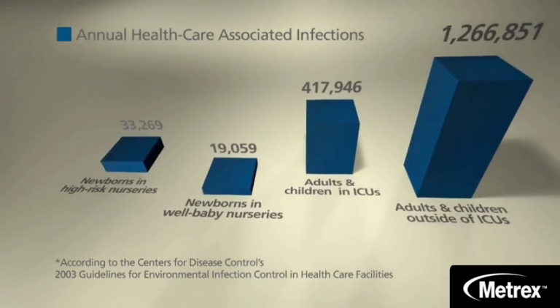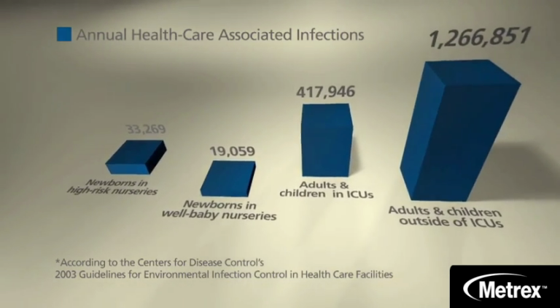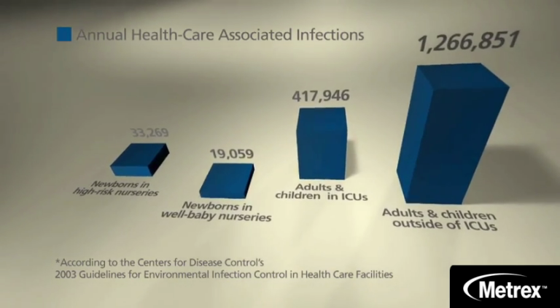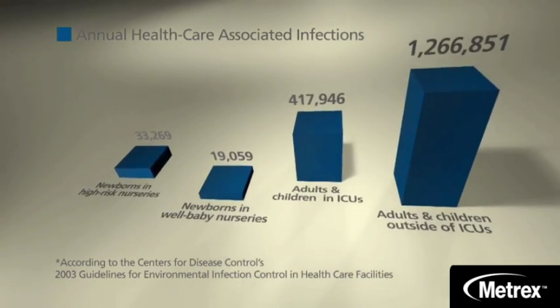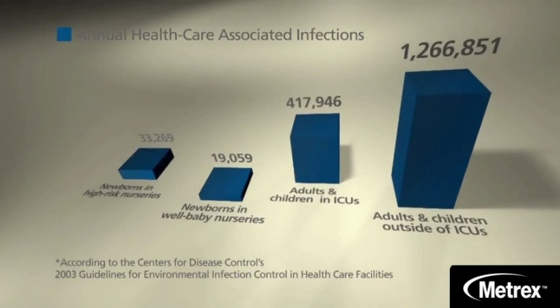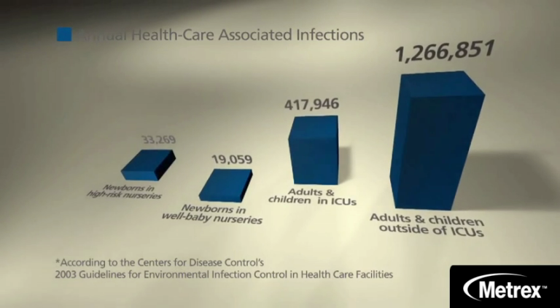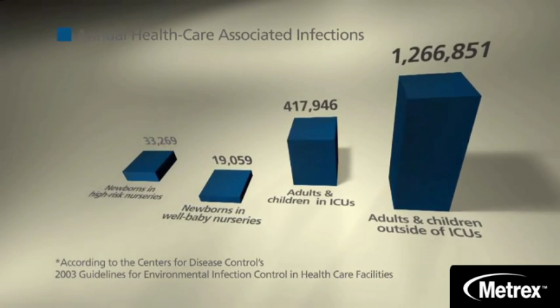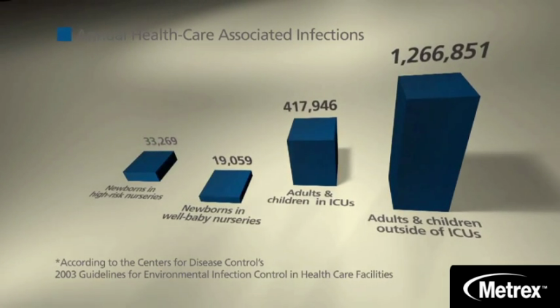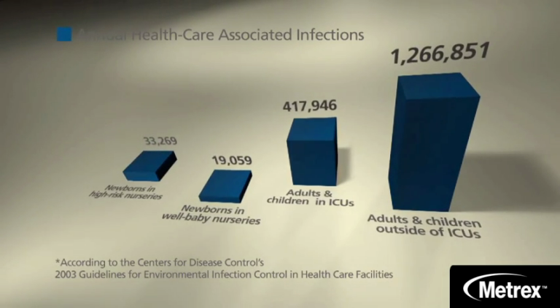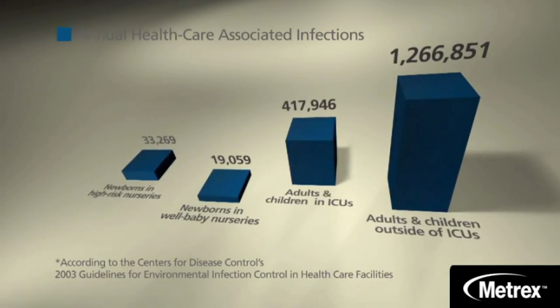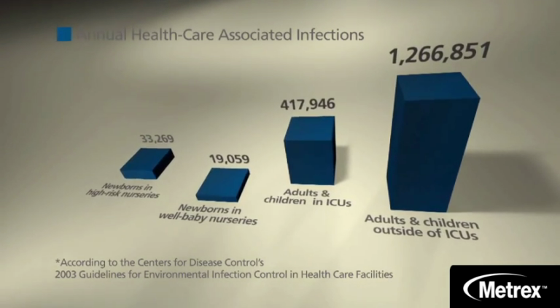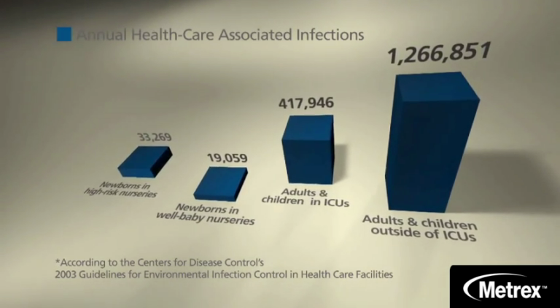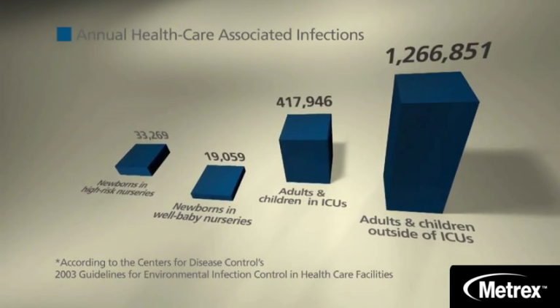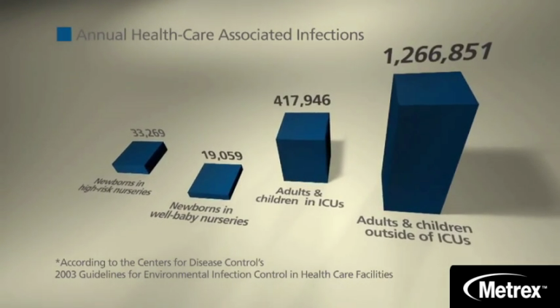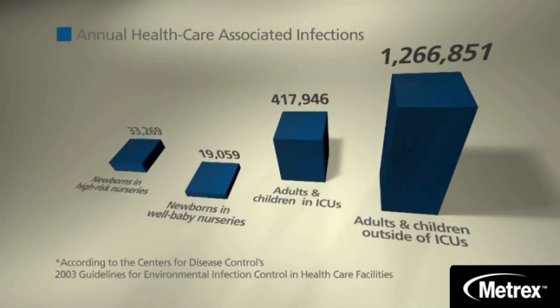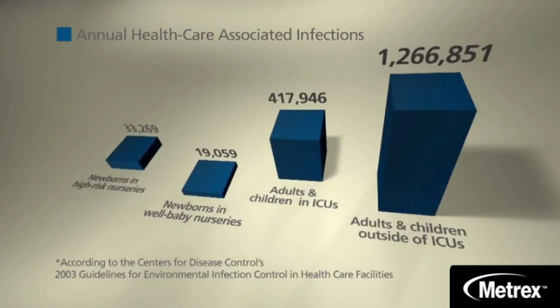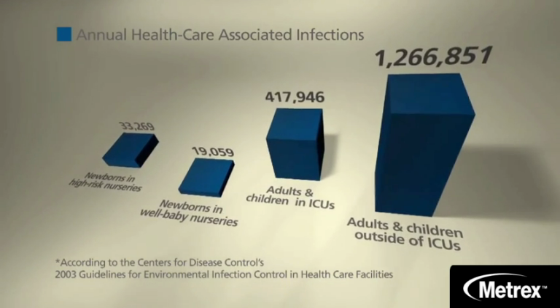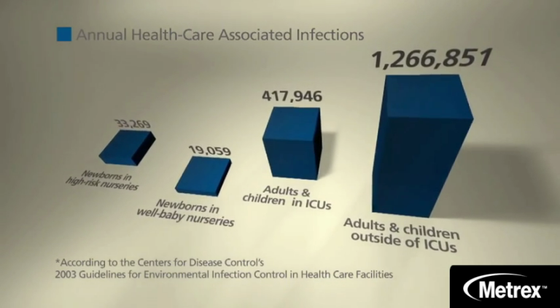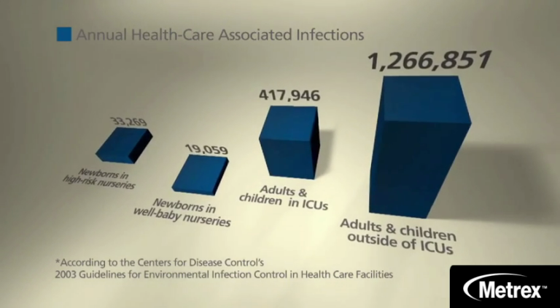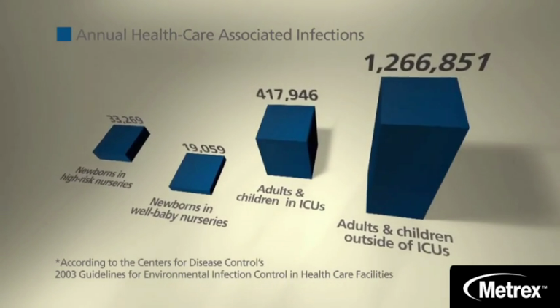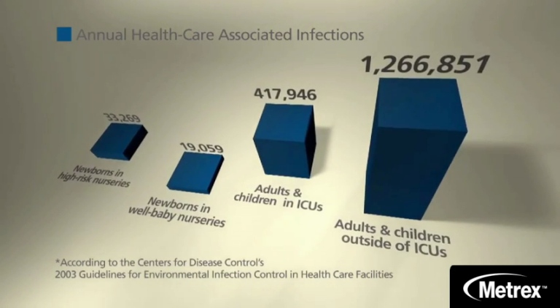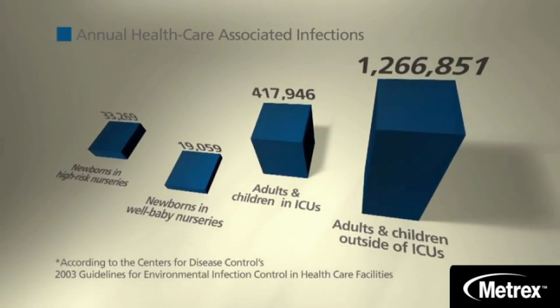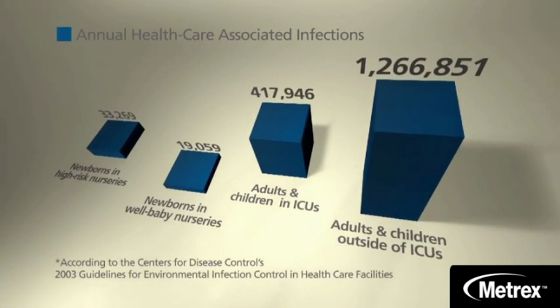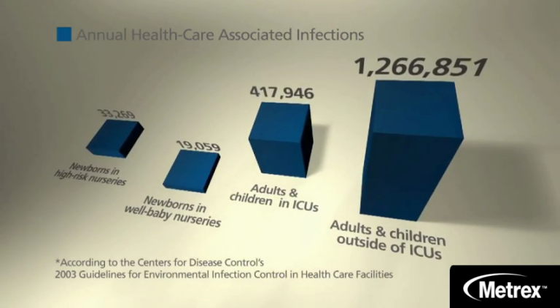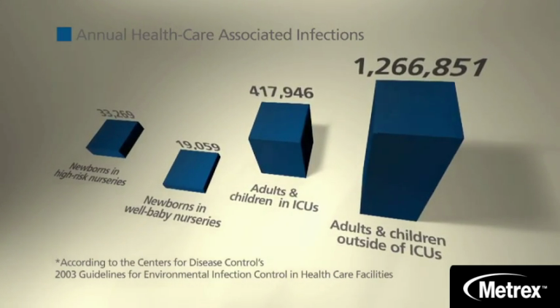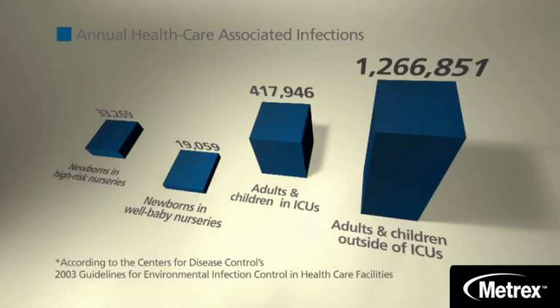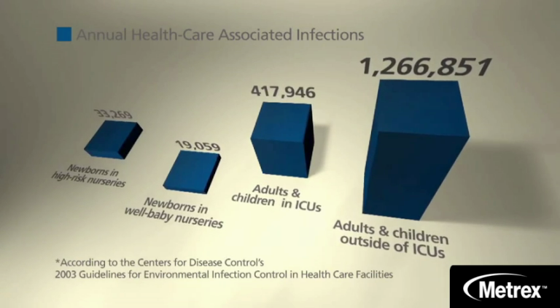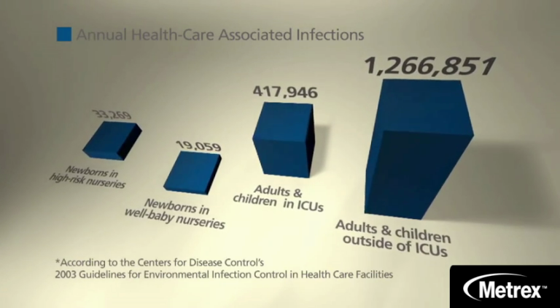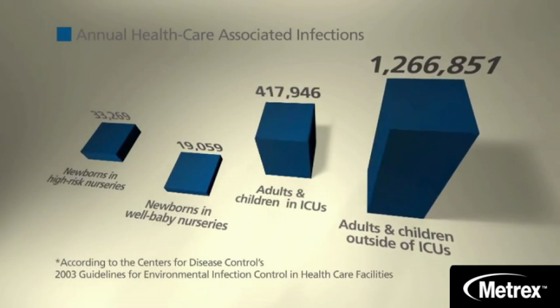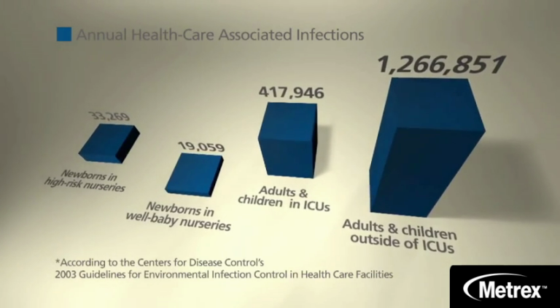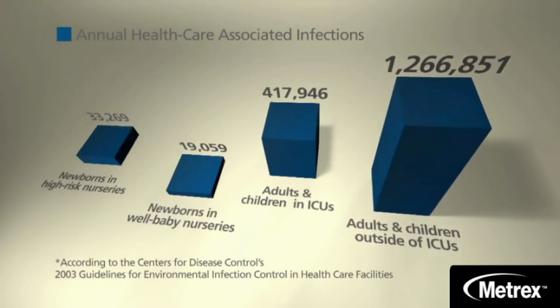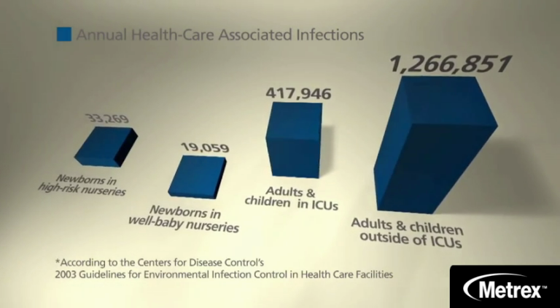Statistics for children and adults are even more compelling. Nearly half a million people in intensive care units end up with infections, and more than three times that number of patients outside ICUs contract an HAI.